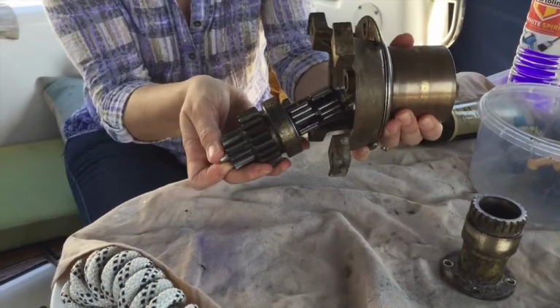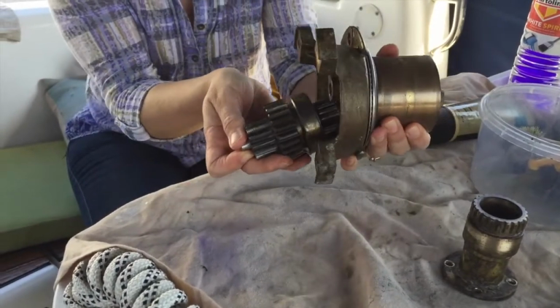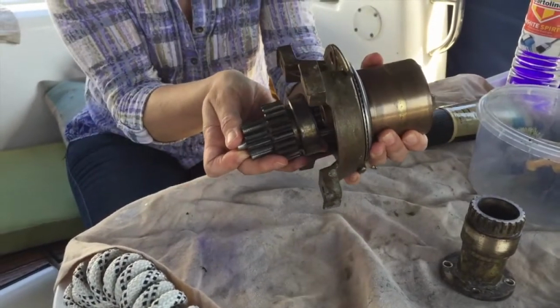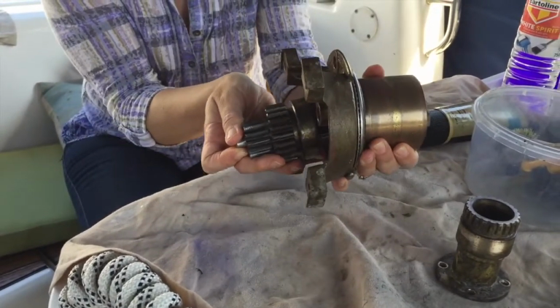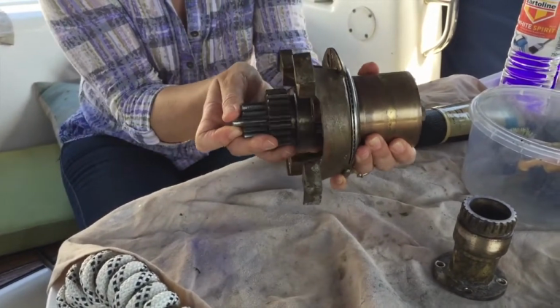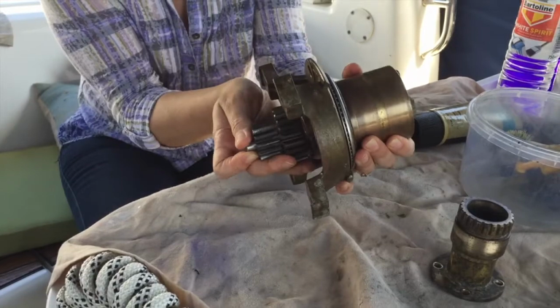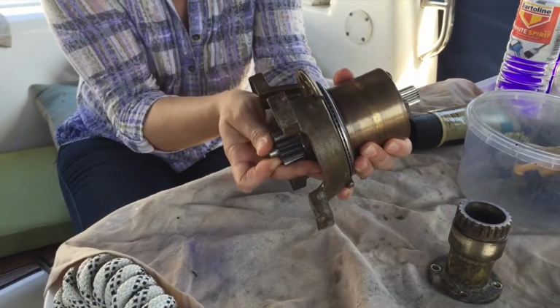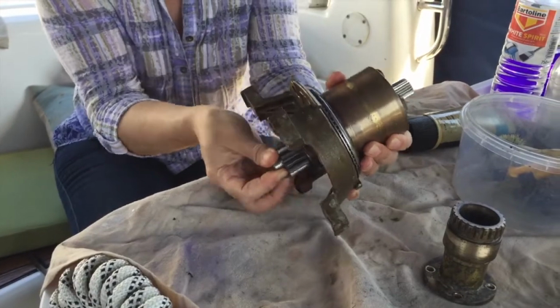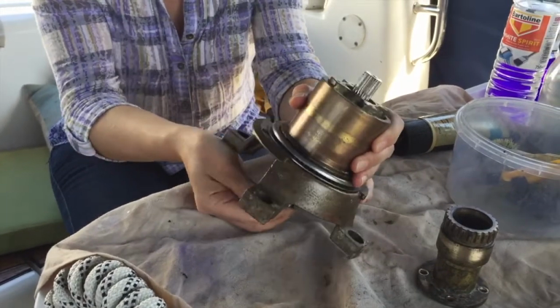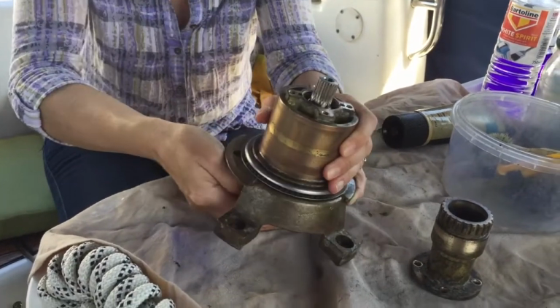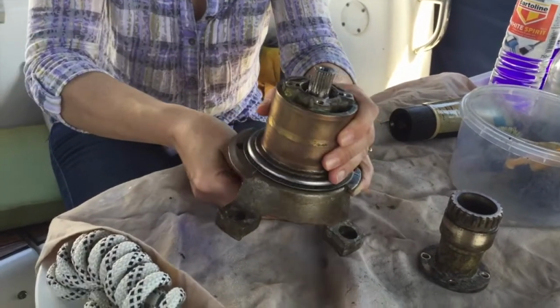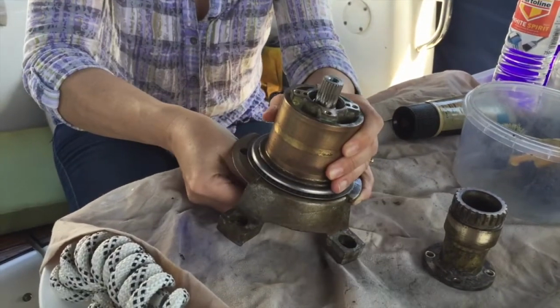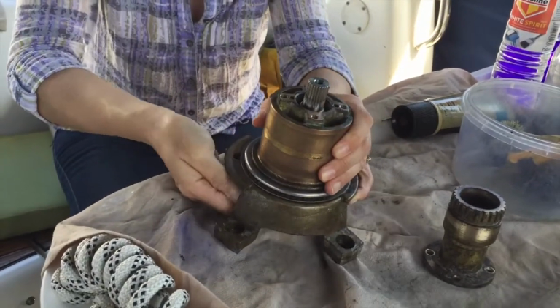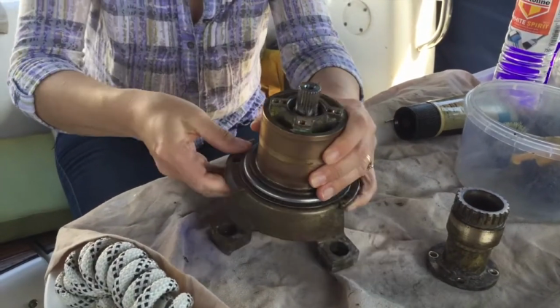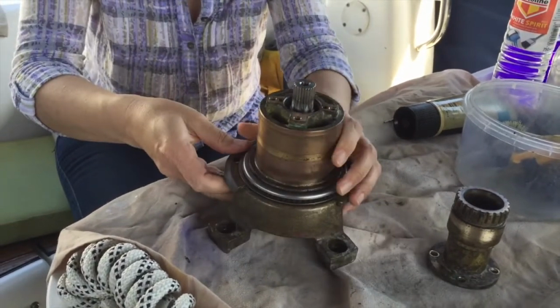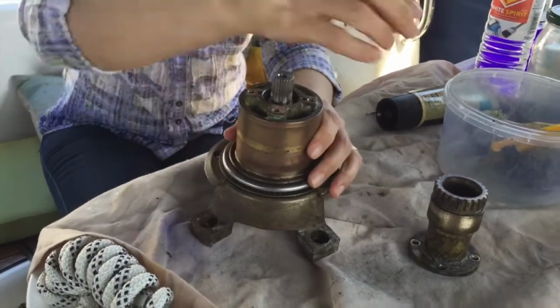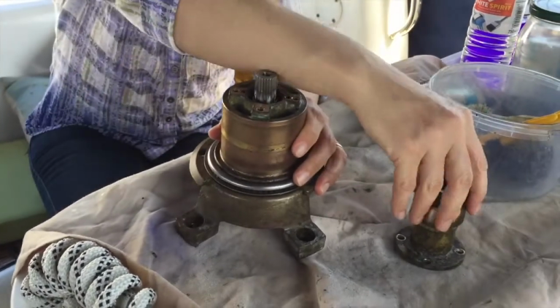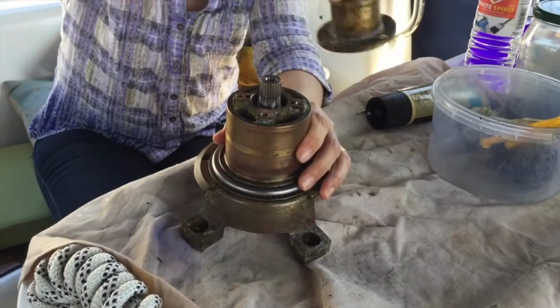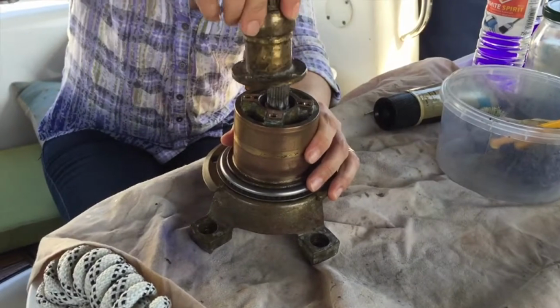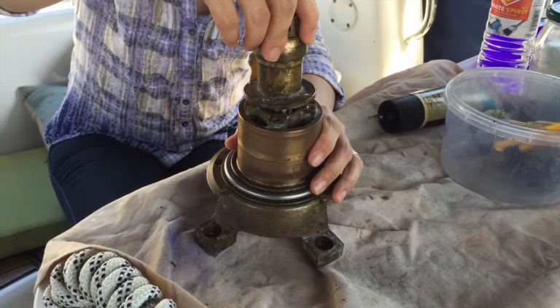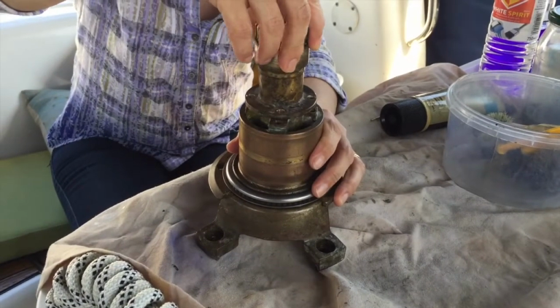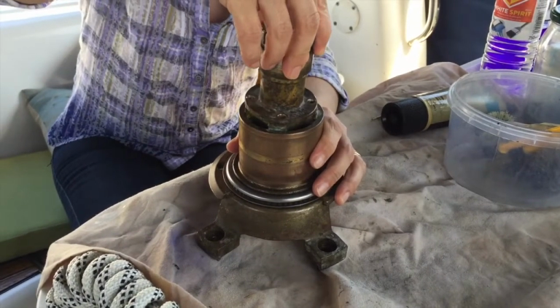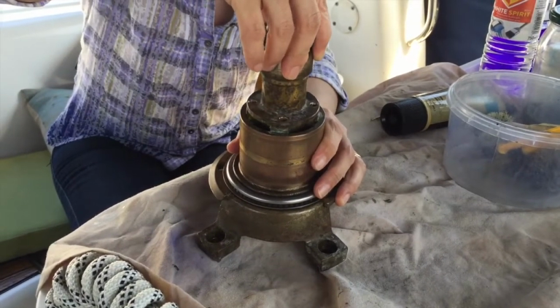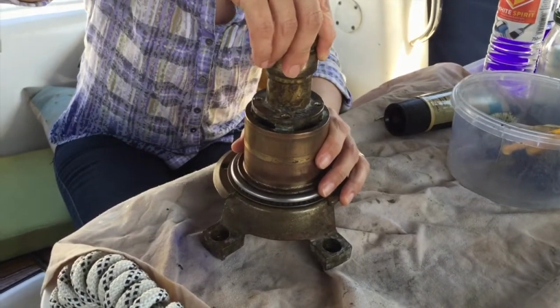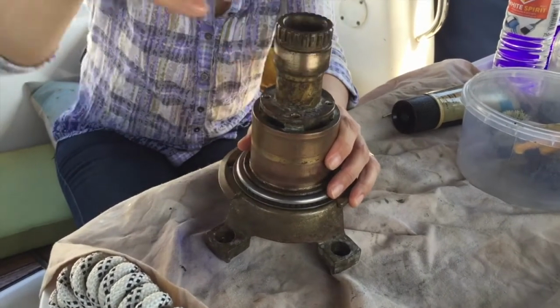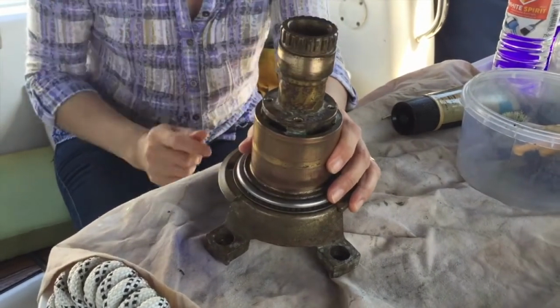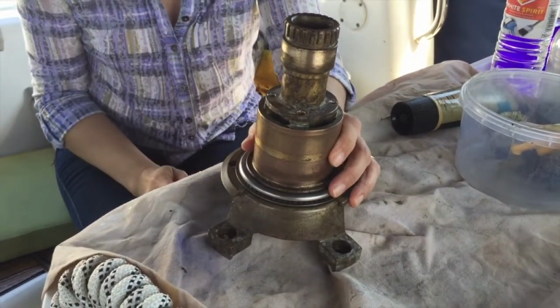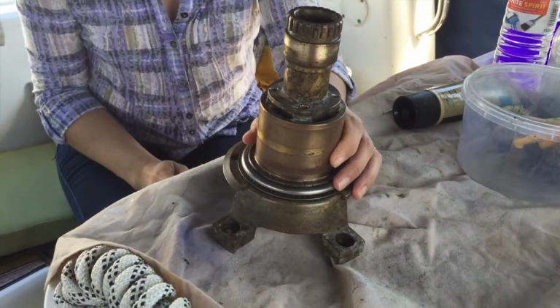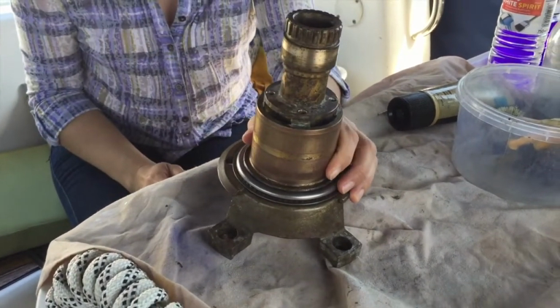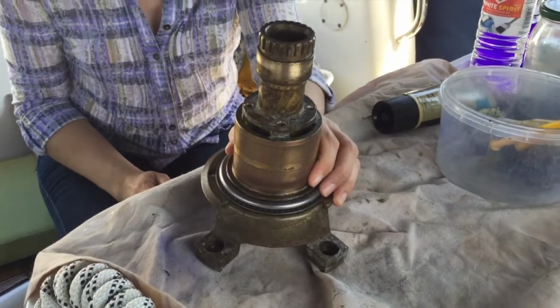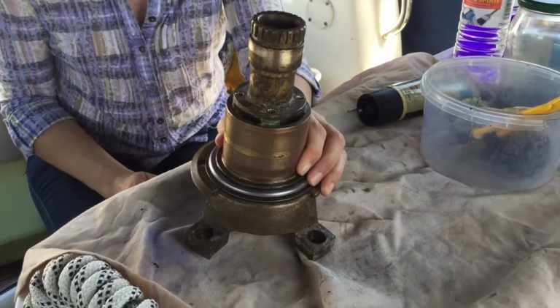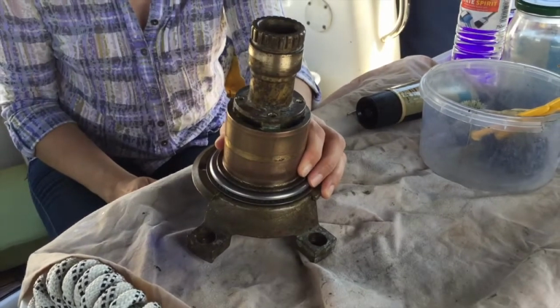You need to hold it all together. Brilliant. And then the last piece to go on just goes on that, which I will screw down later on. All right. Thank you.